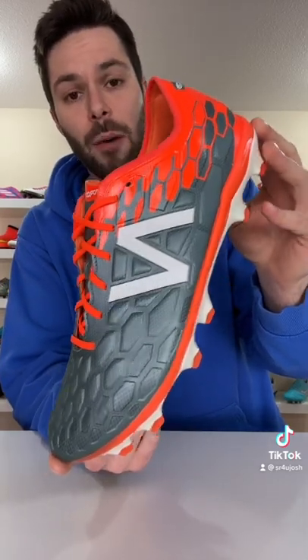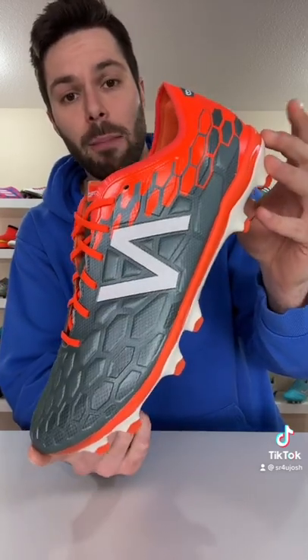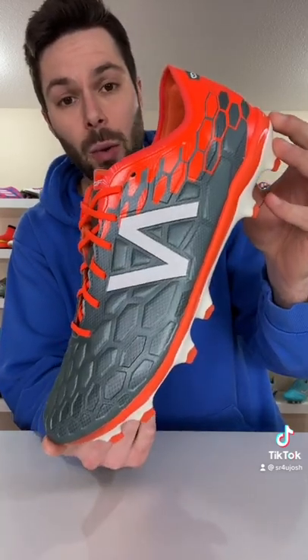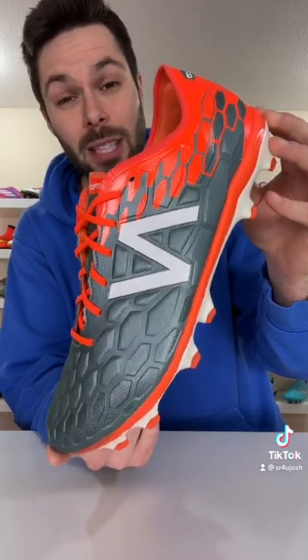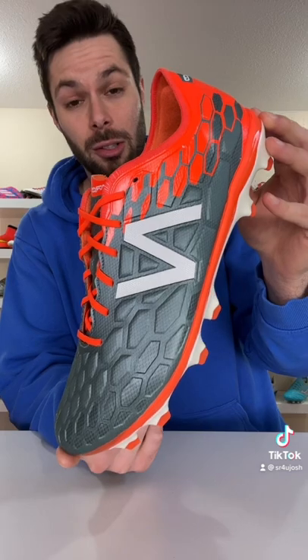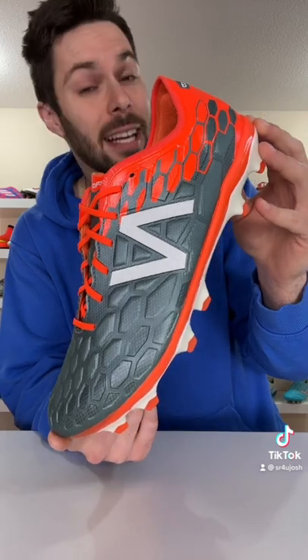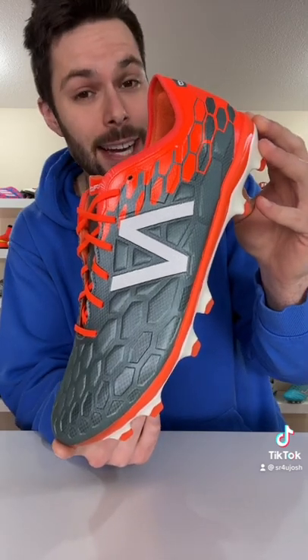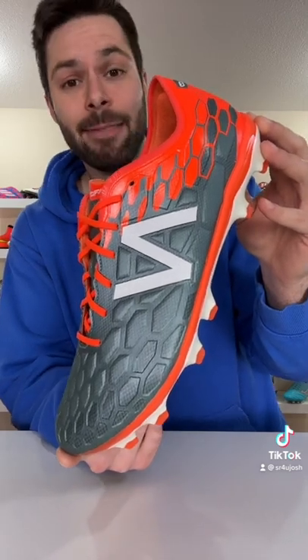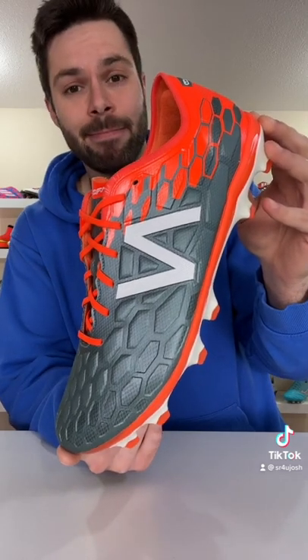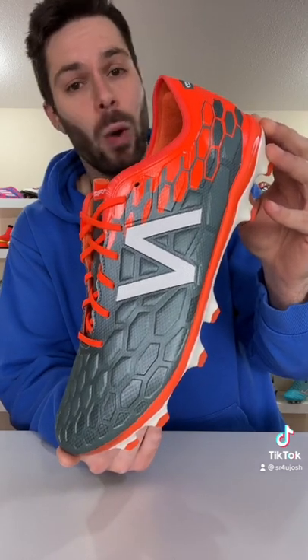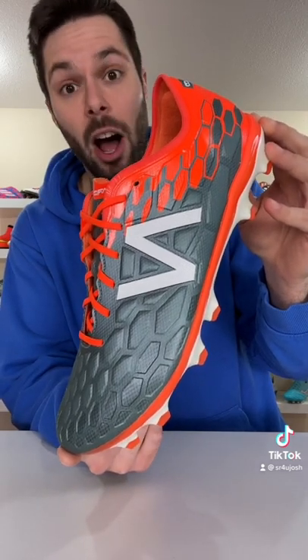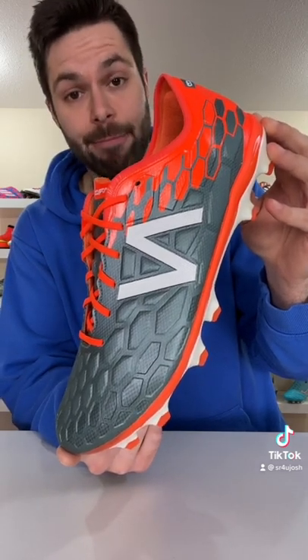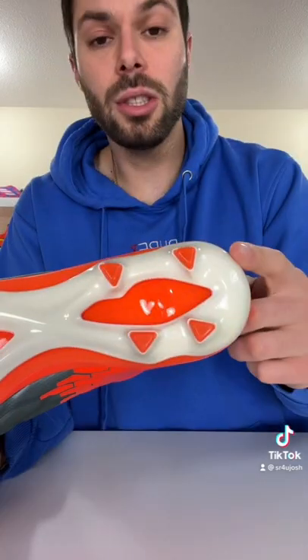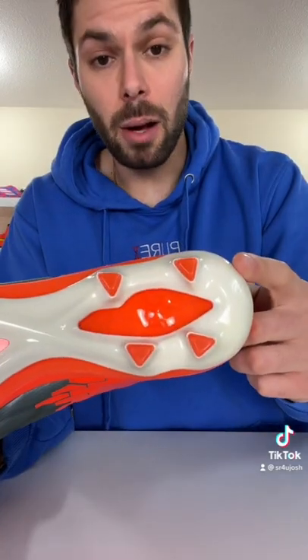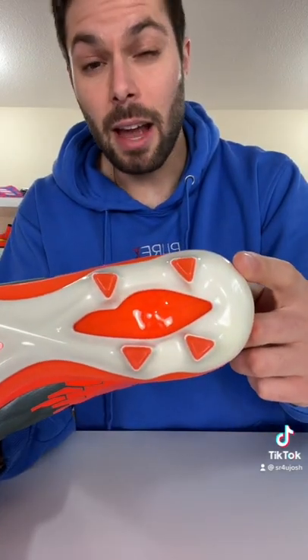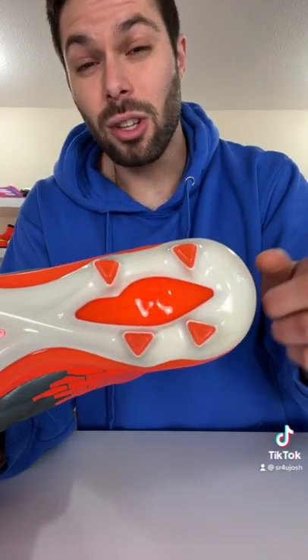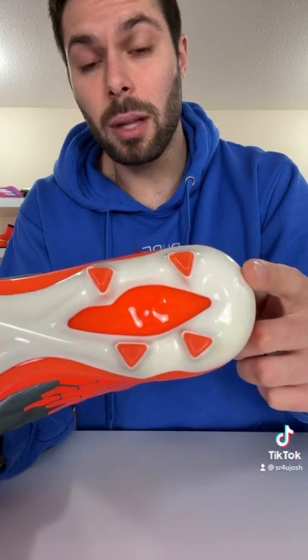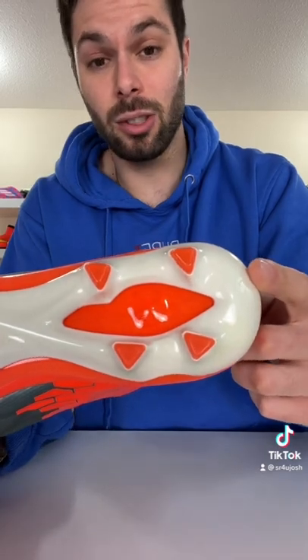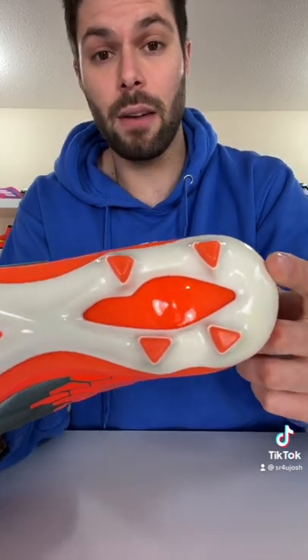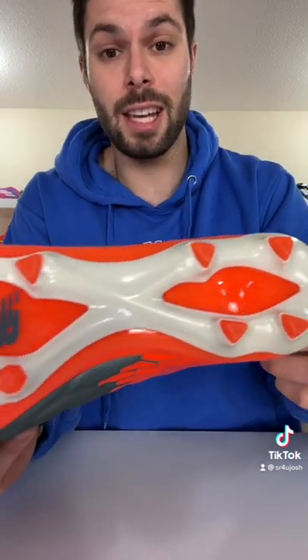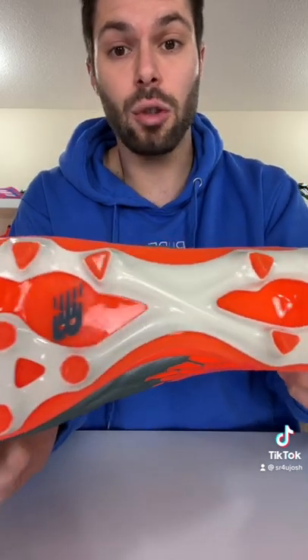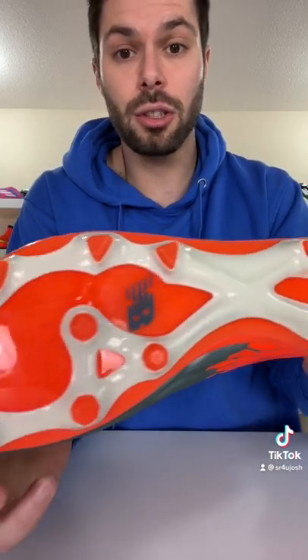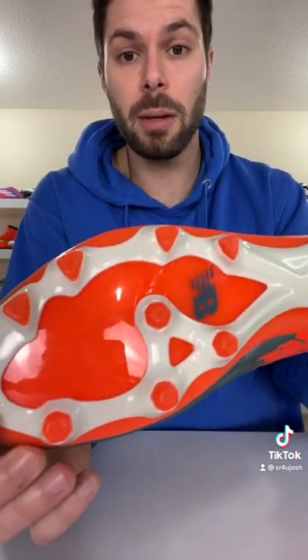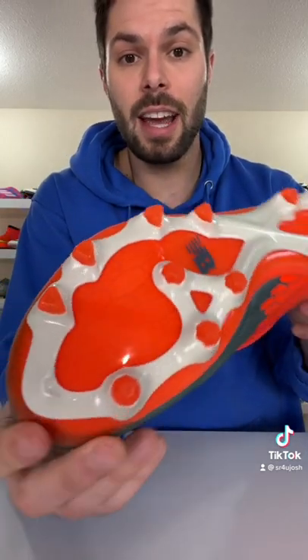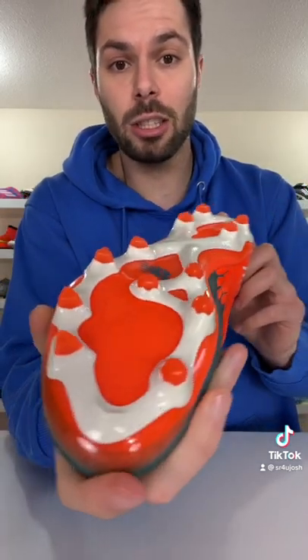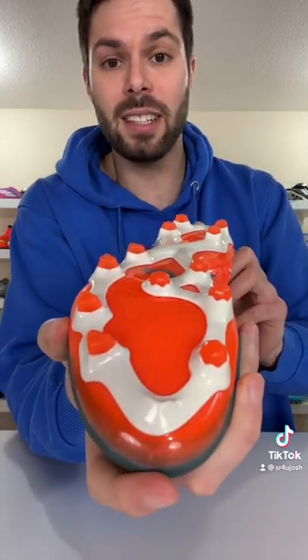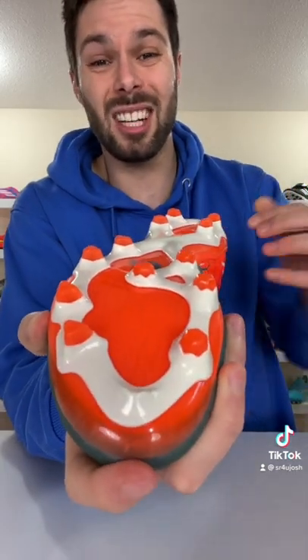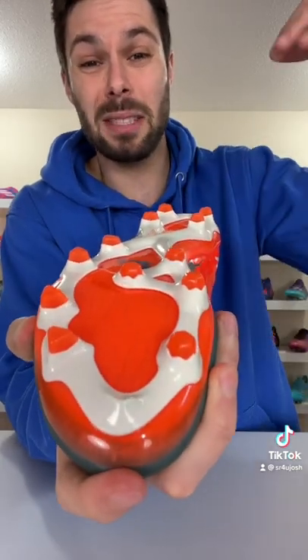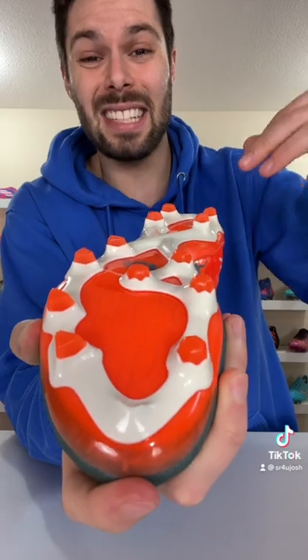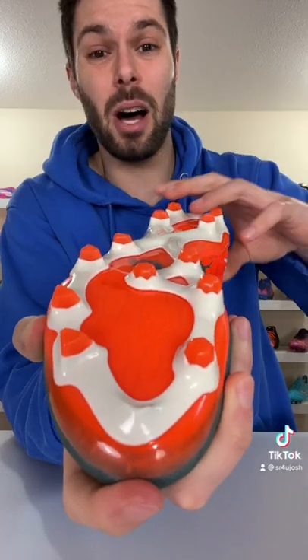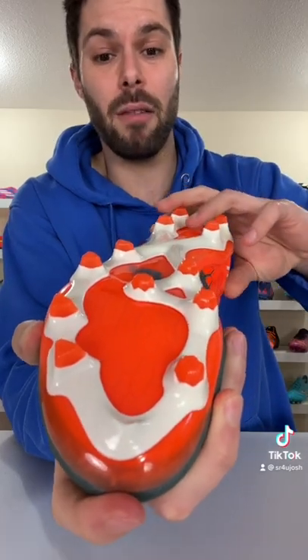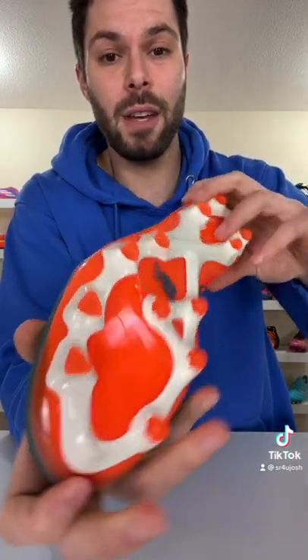a football boot with a midsole. Sound like a good idea? Well, it's not. We're used to football boots having a solid plastic sole plate for the sake of structure, durability, as well as preventing the studs from digging into the bottom of your feet.